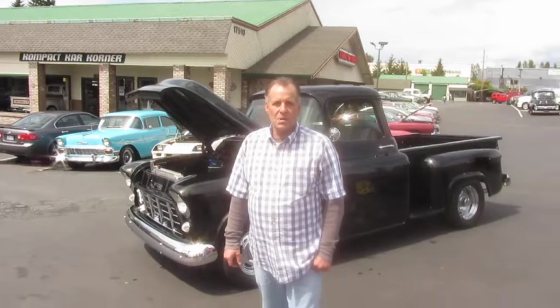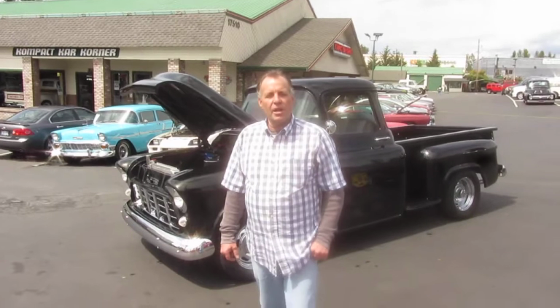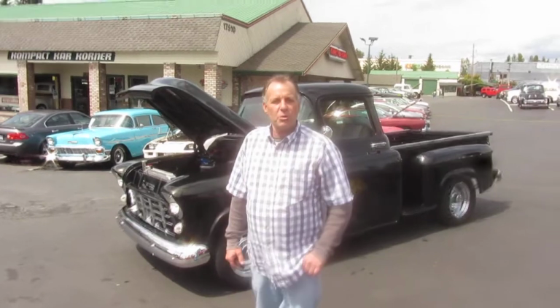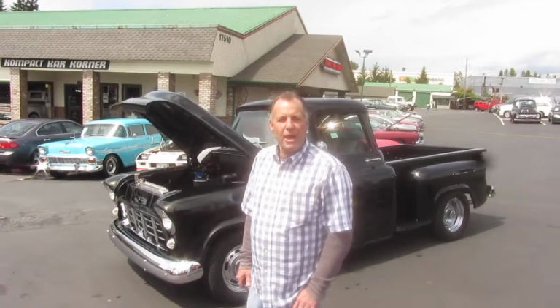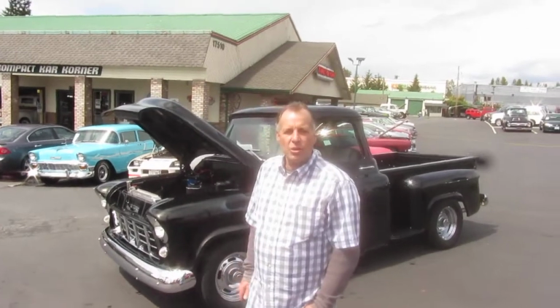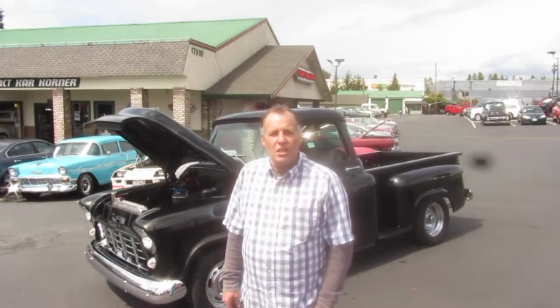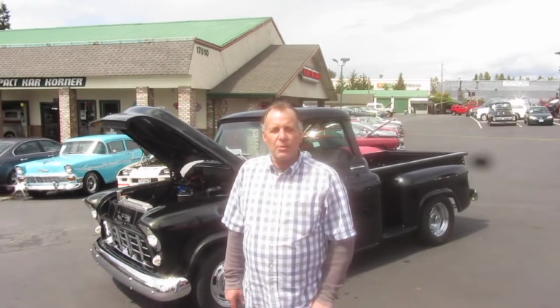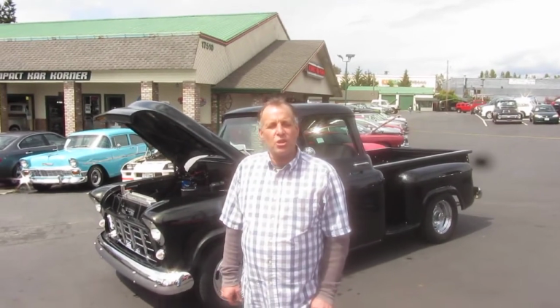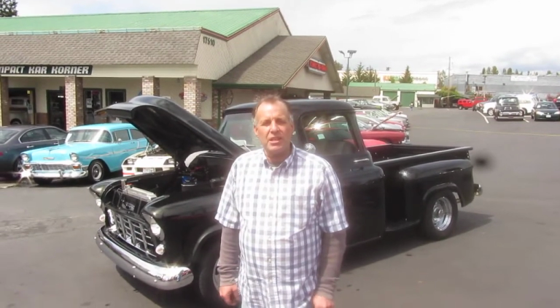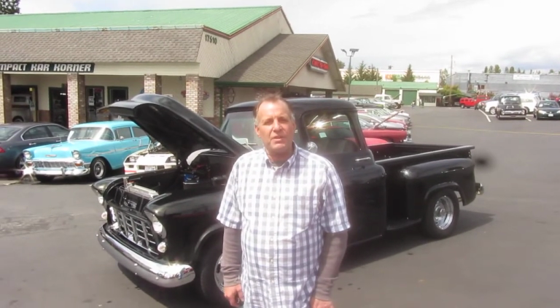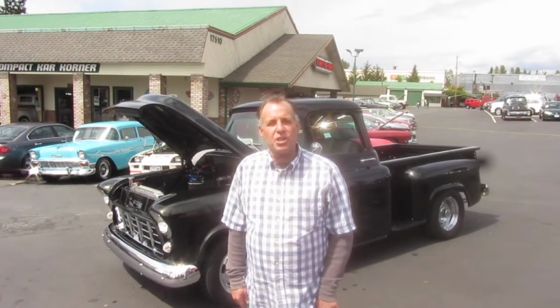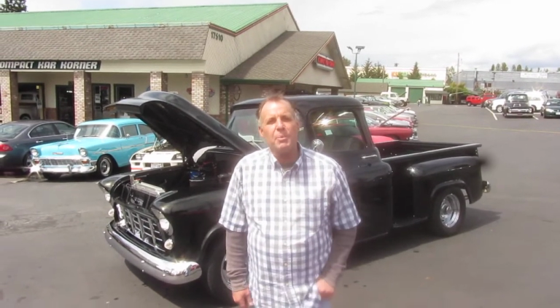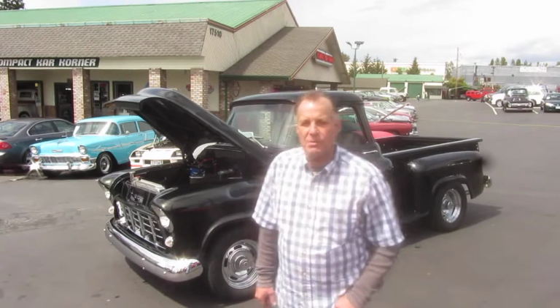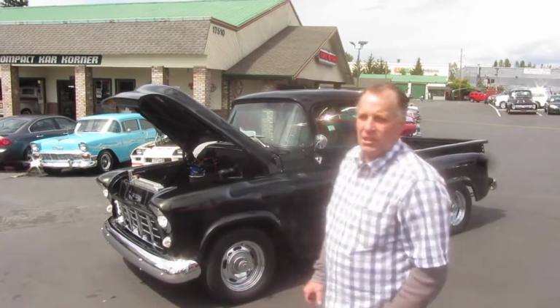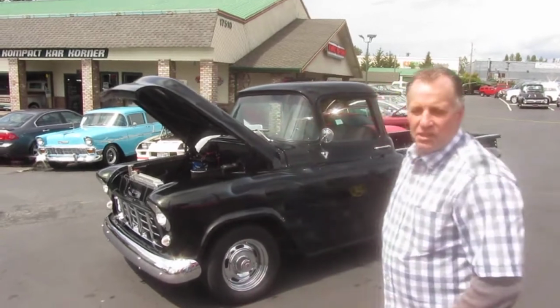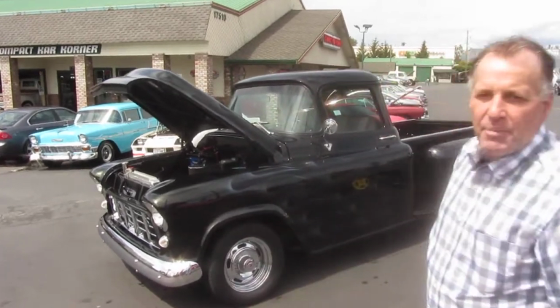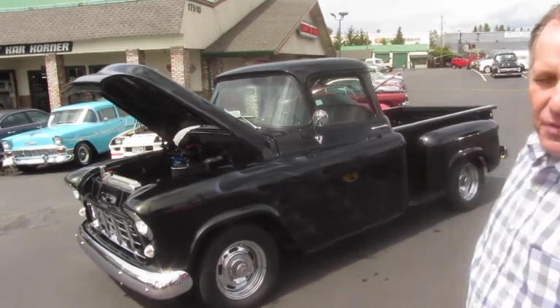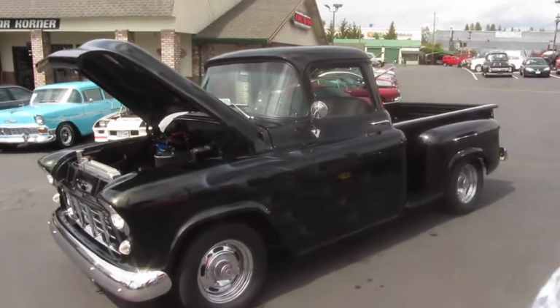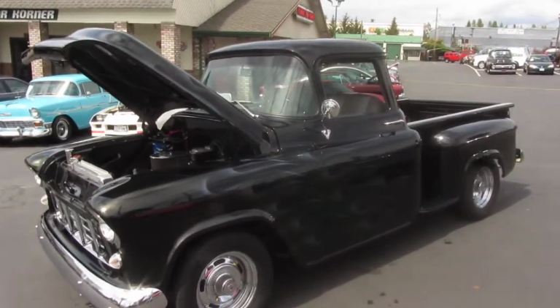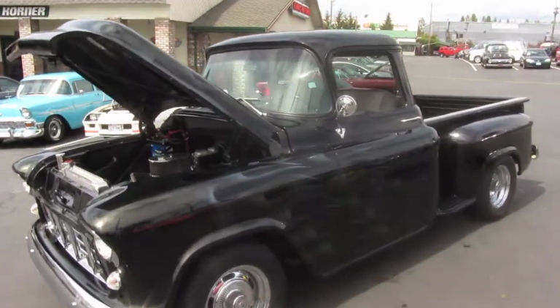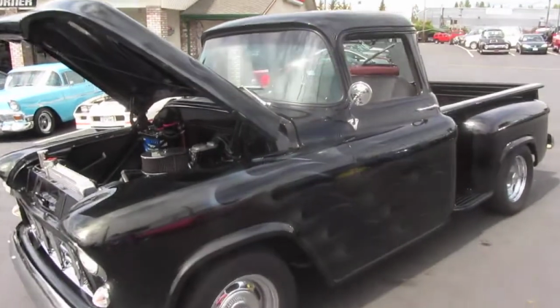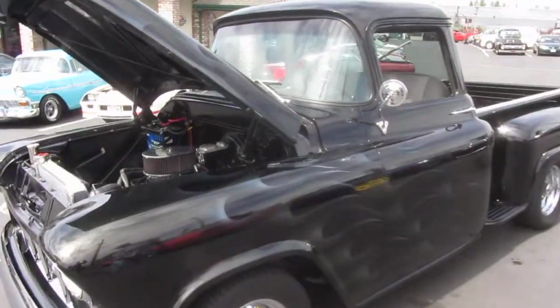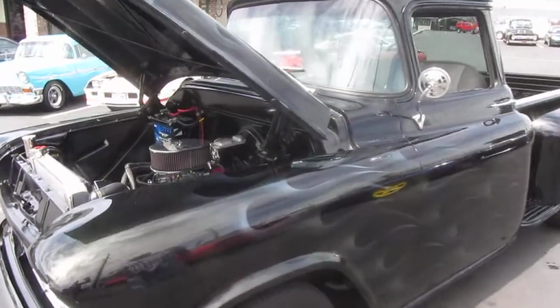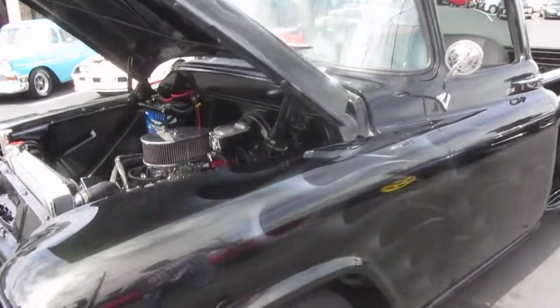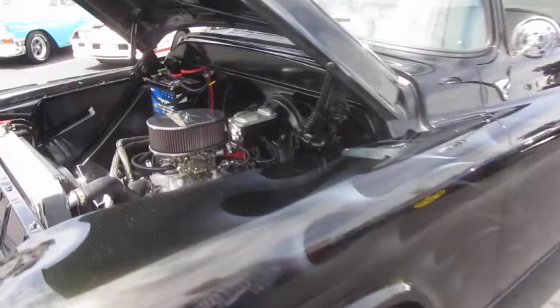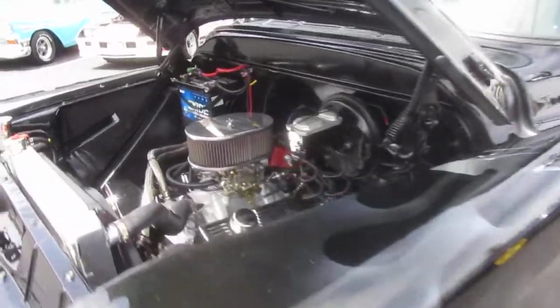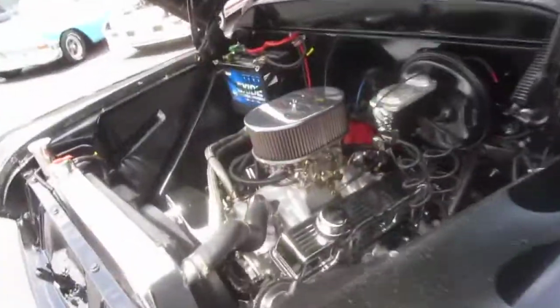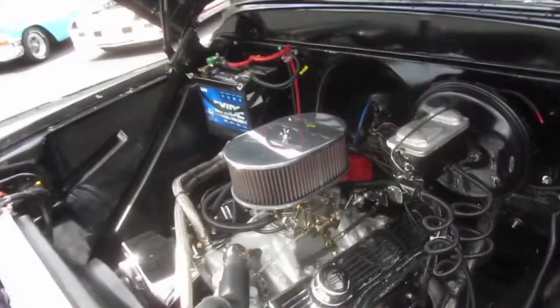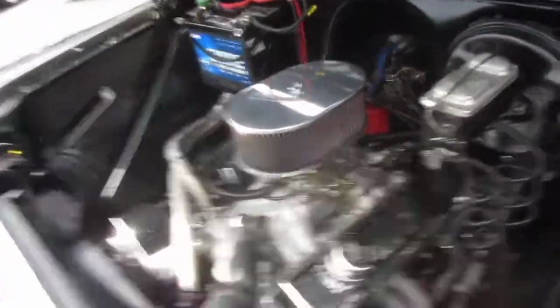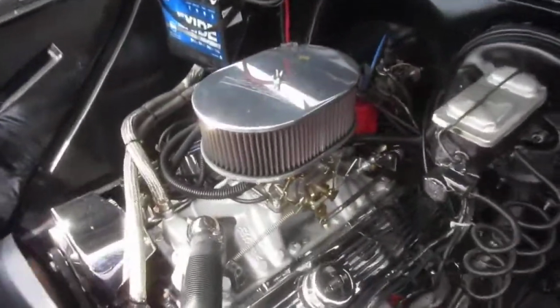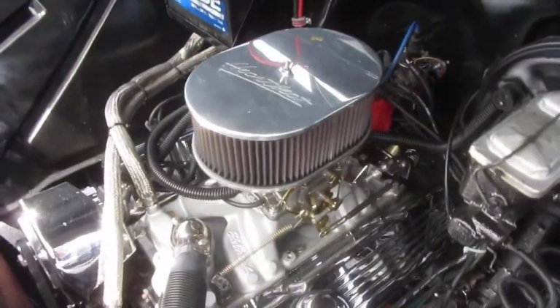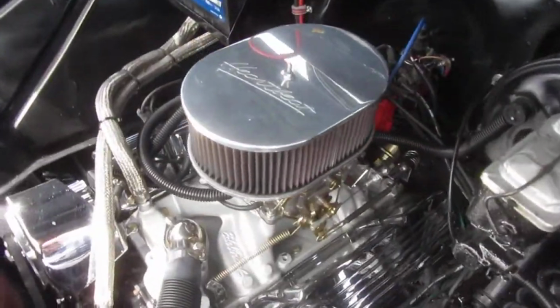Hi, I'm Mark with Compact Car Corner. Today we're going to show you a 1956 Chevrolet pickup. This is a frame off every nut and bolt restoration. 350. Just a nice straightforward truck.